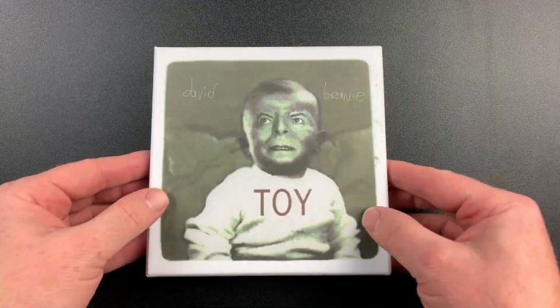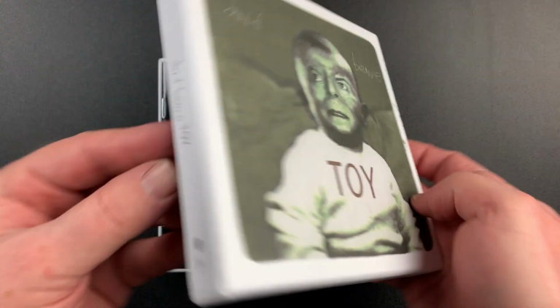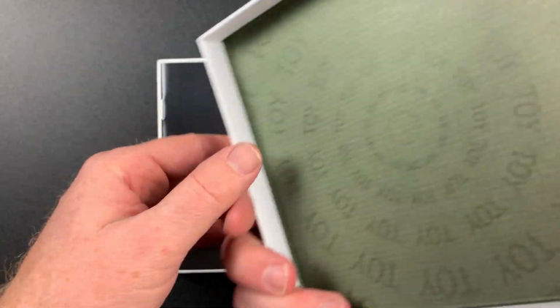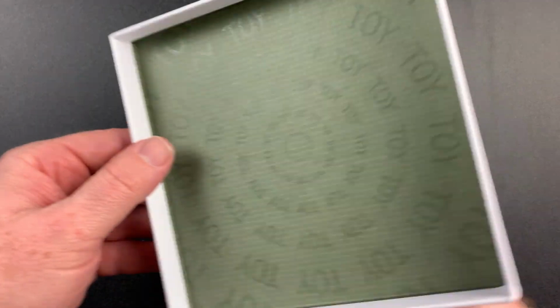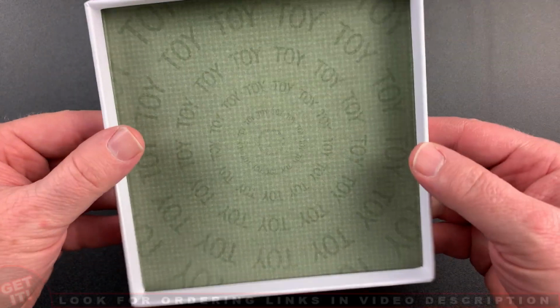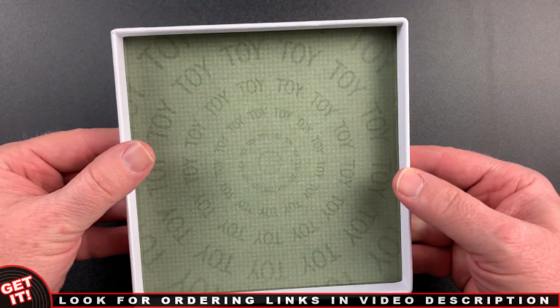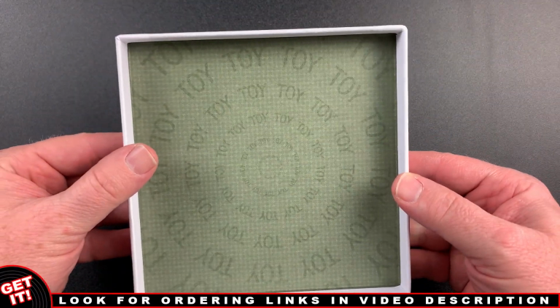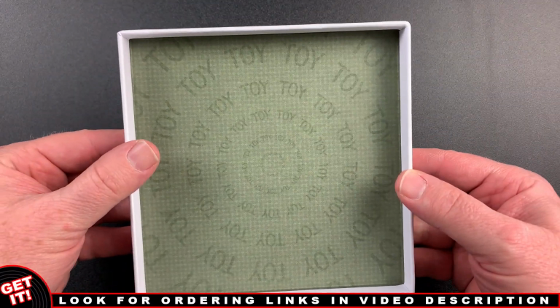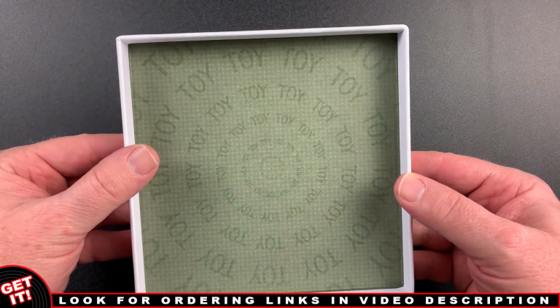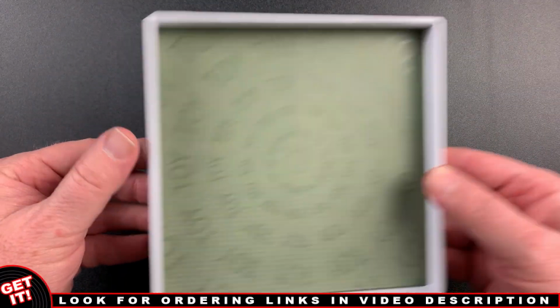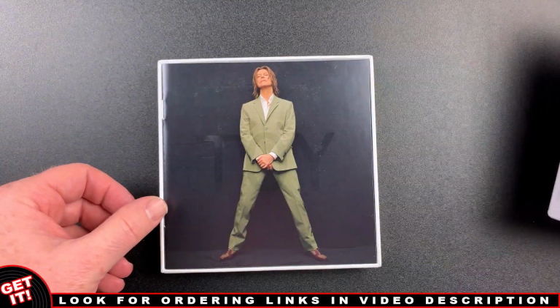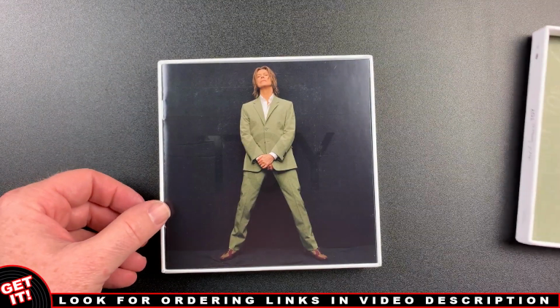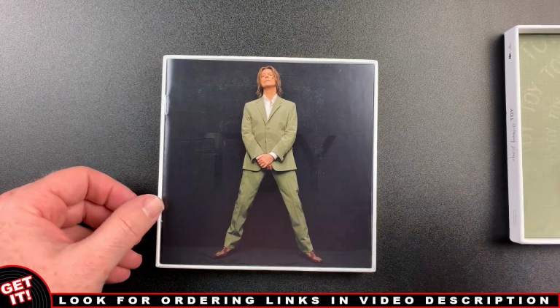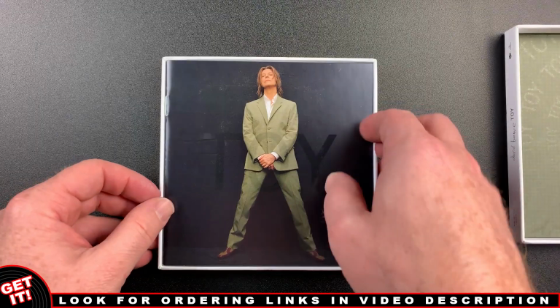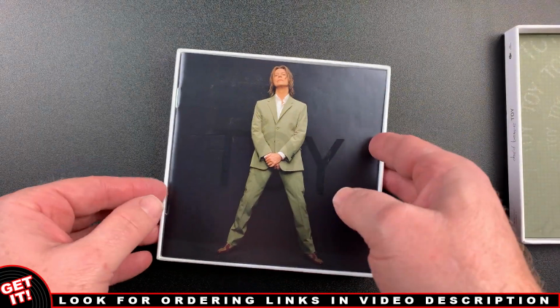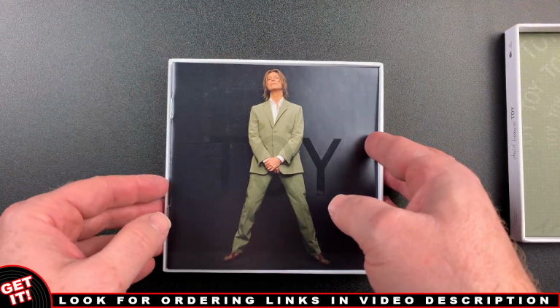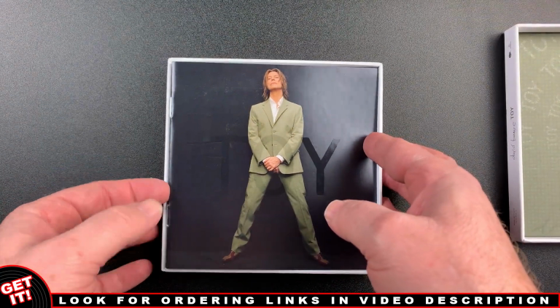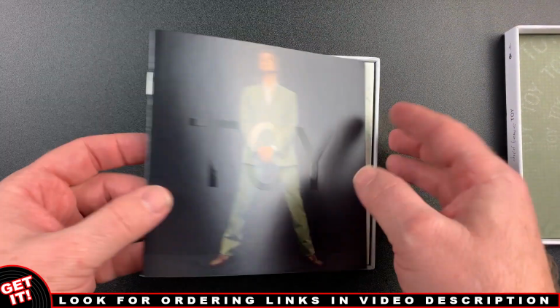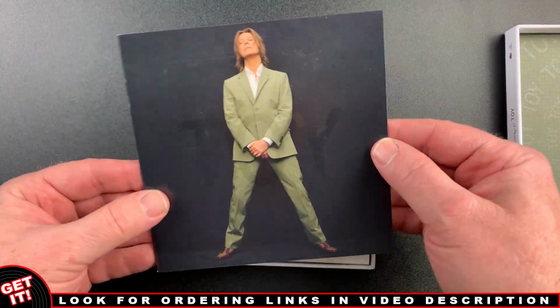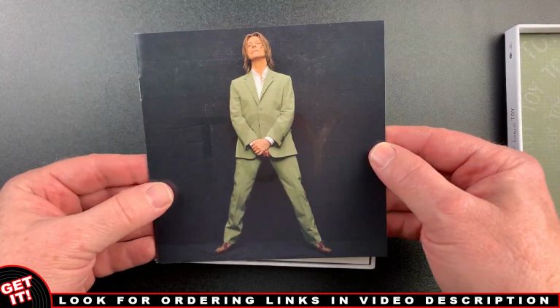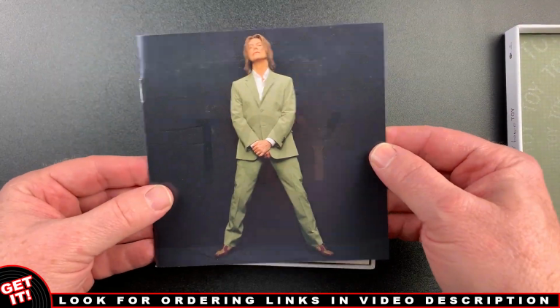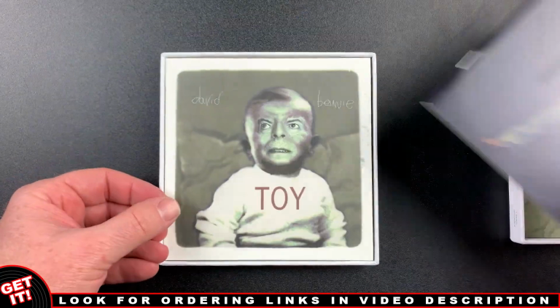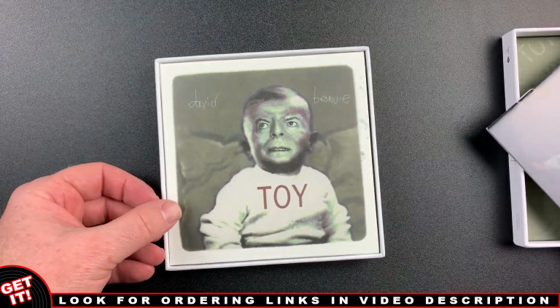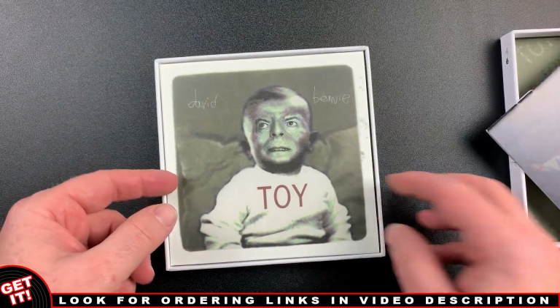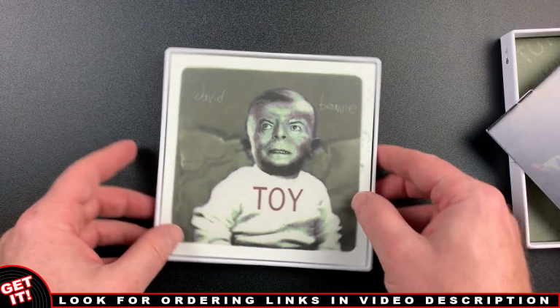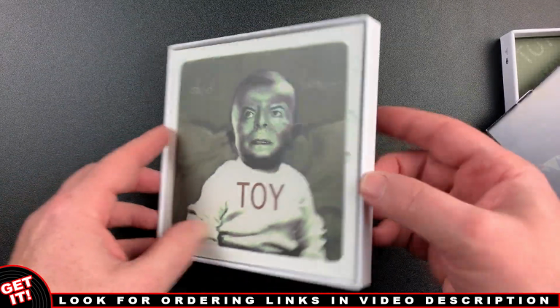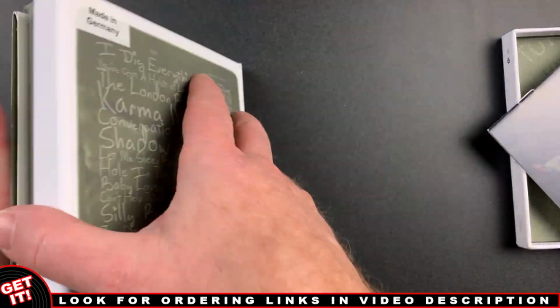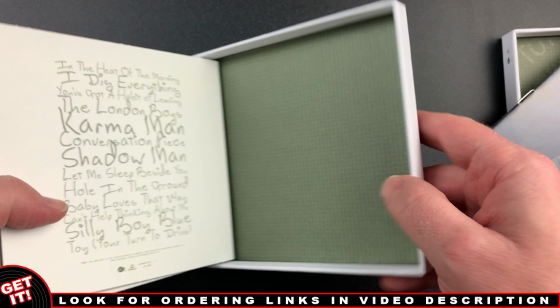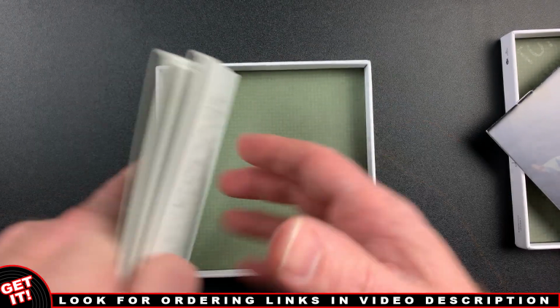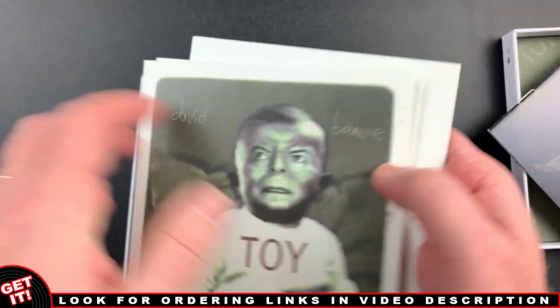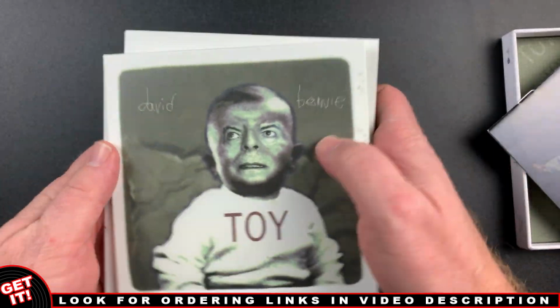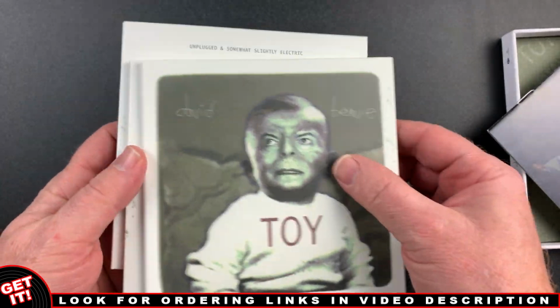Lifting the top to look inside, we find this fun pattern inside the lid, and here's the 16-page booklet, and of course the 3 CDs.